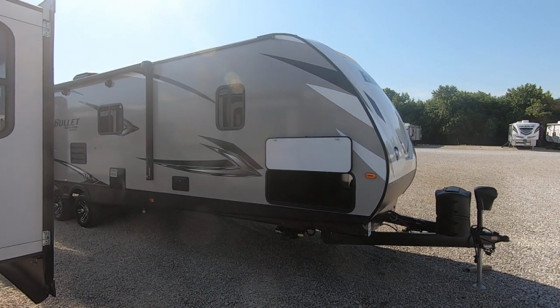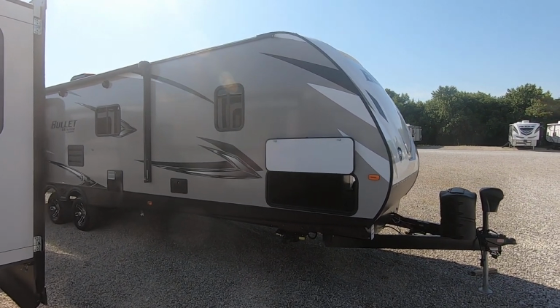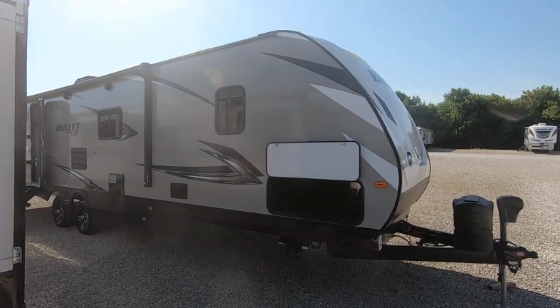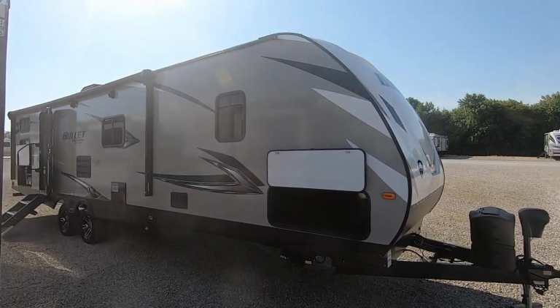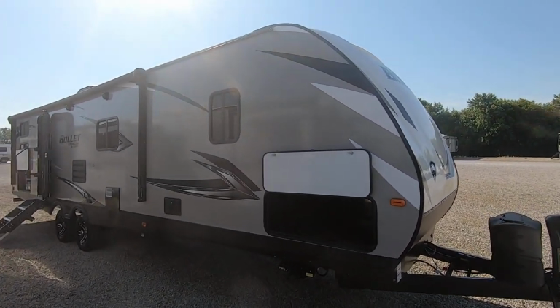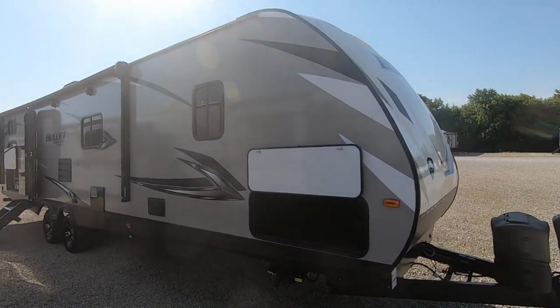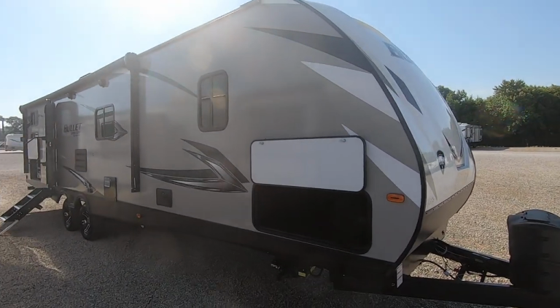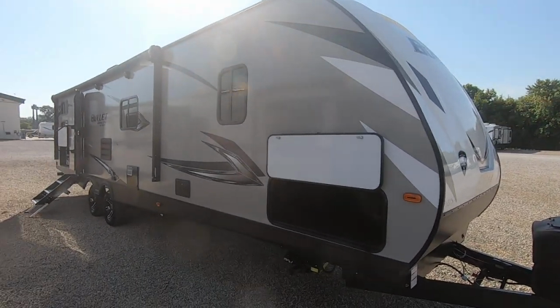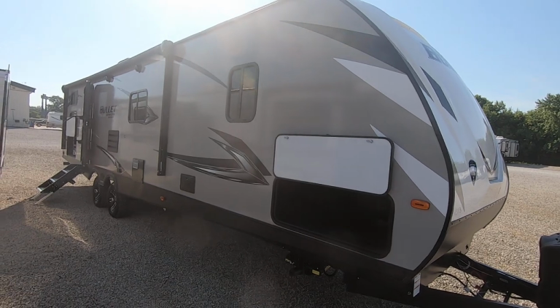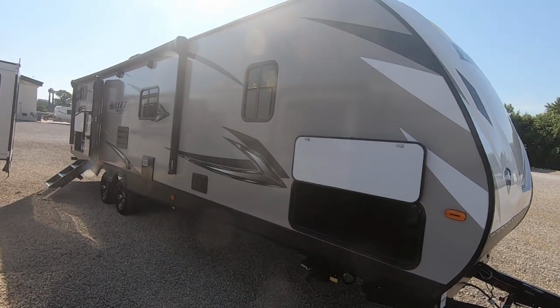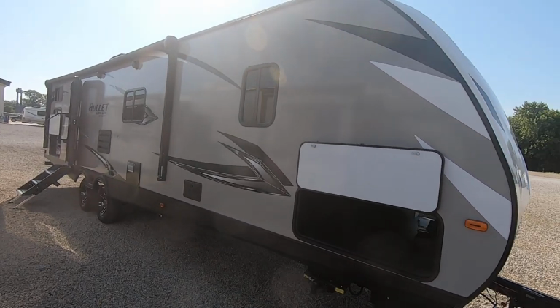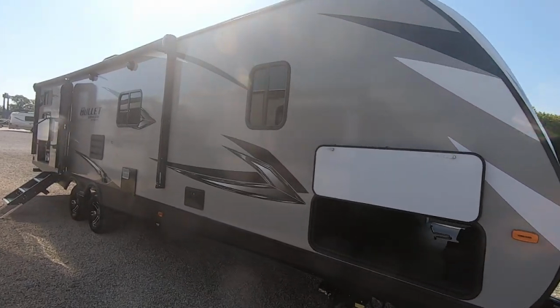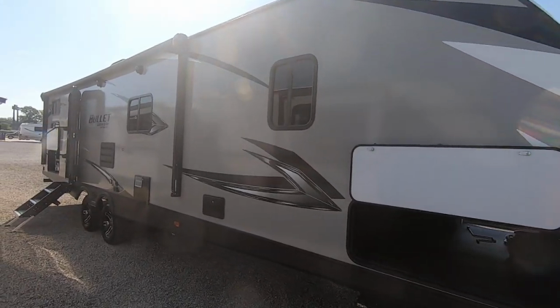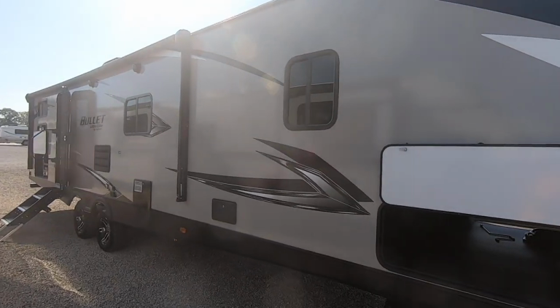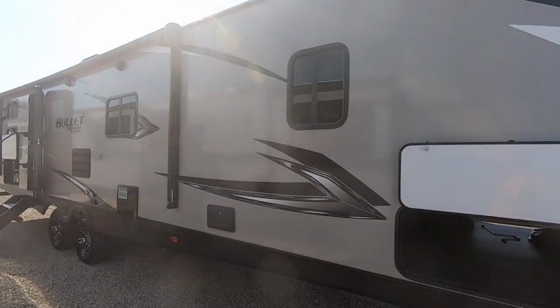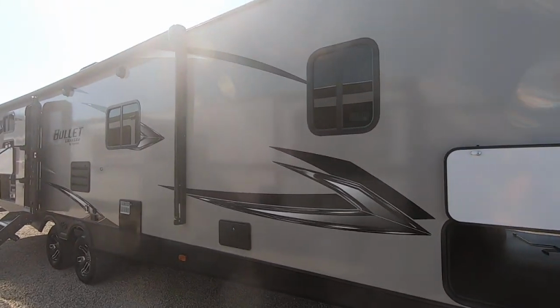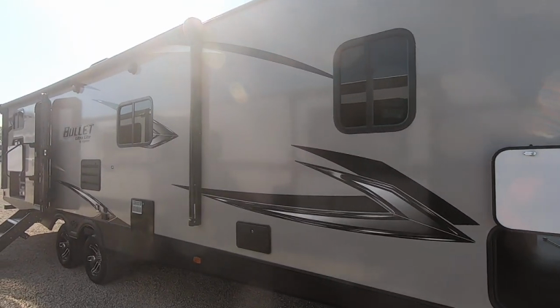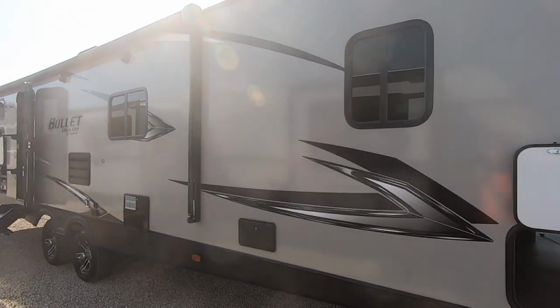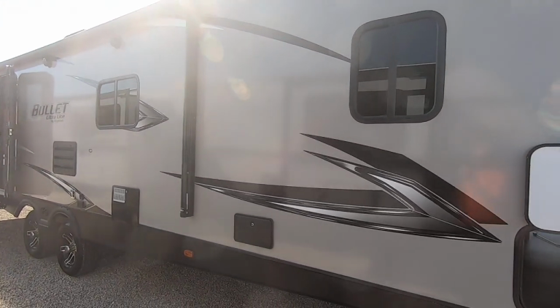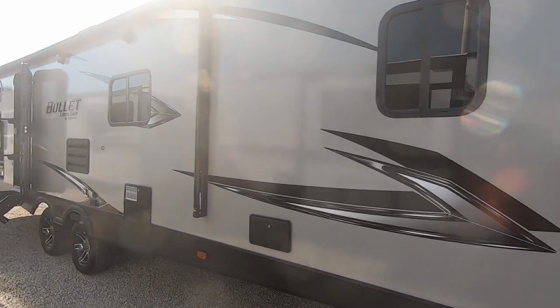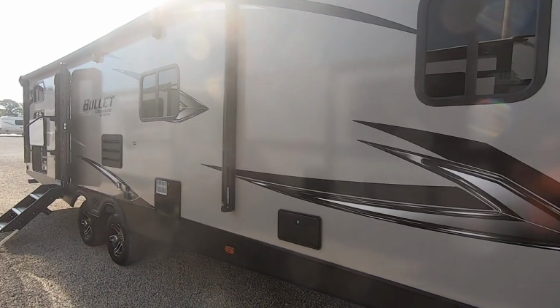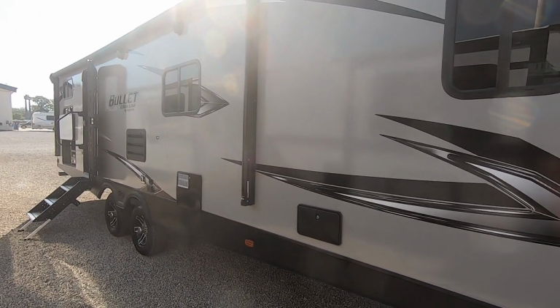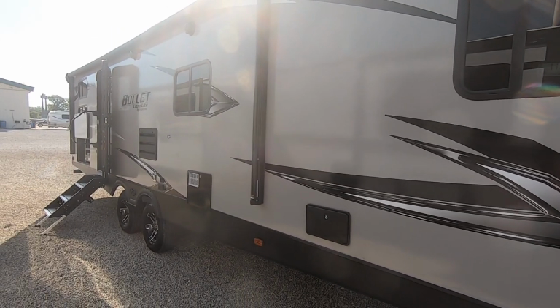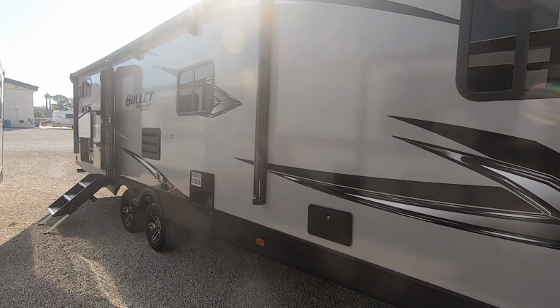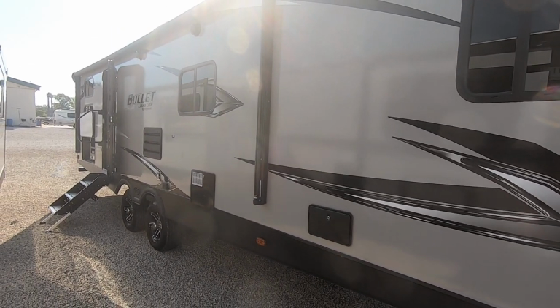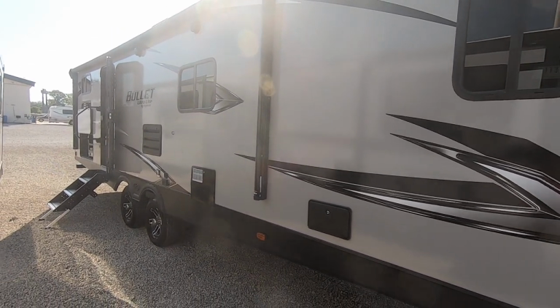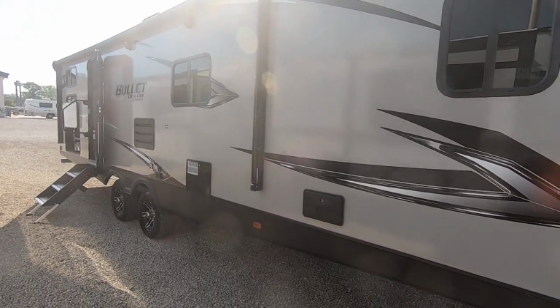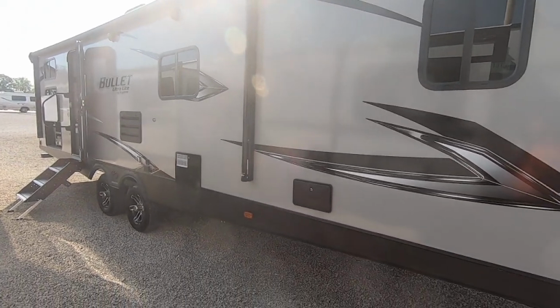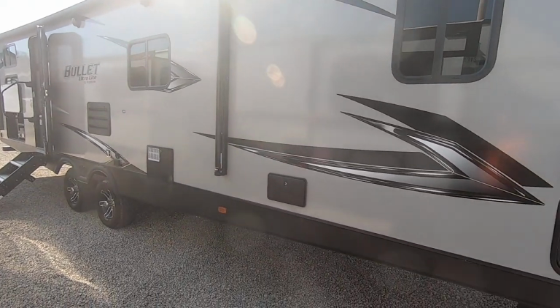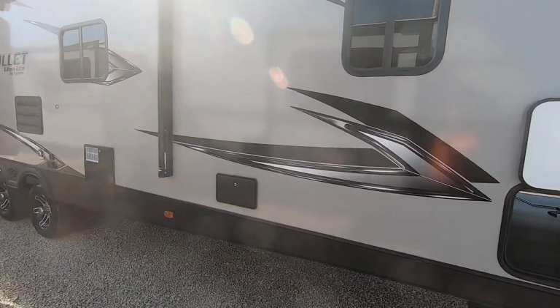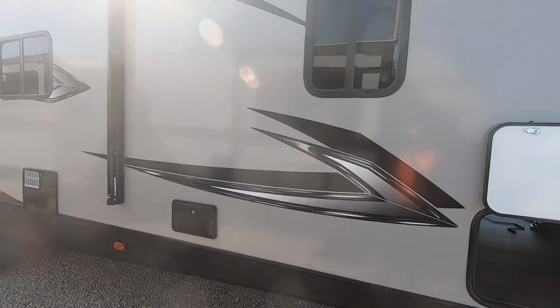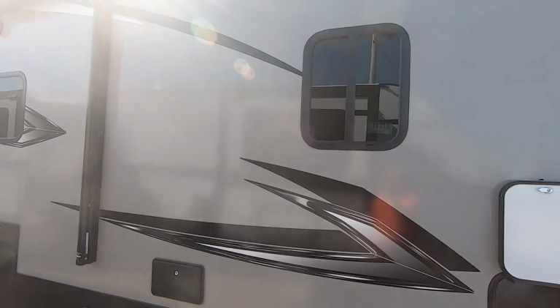Hello and thank you for choosing Paul Sherry RVs in Piqua, Ohio. Today we're going to be having a look at a 2021 Keystone Bullet Ultralight — it's a 331 BHS, so that means it has bunks. This is aluminum framed.